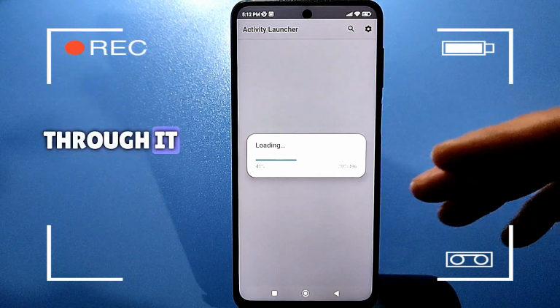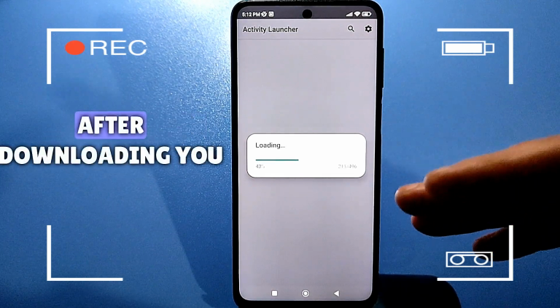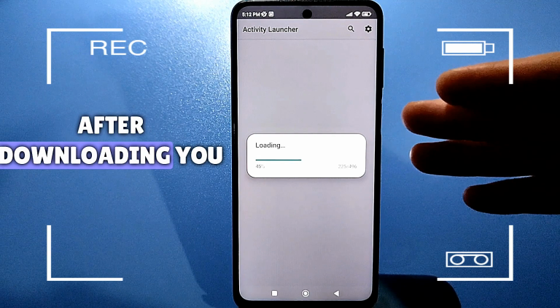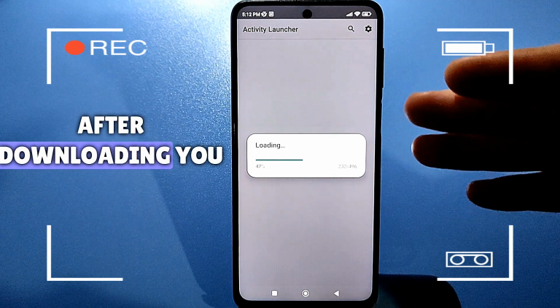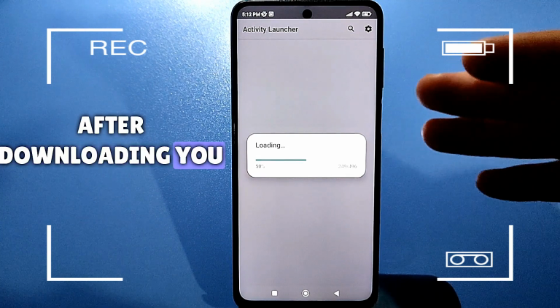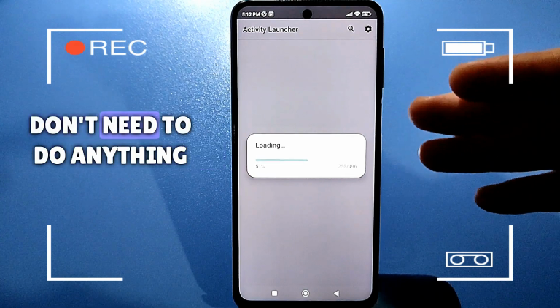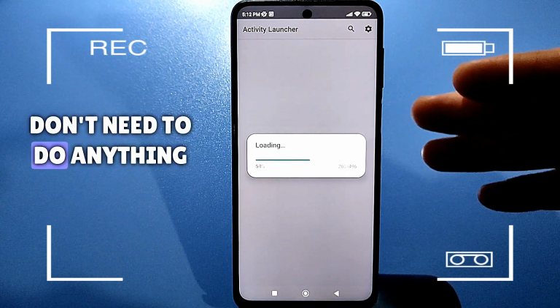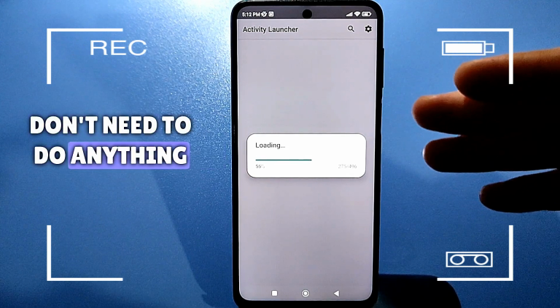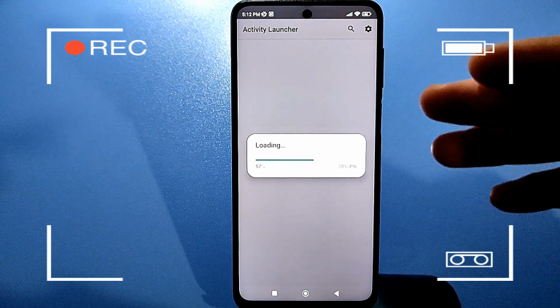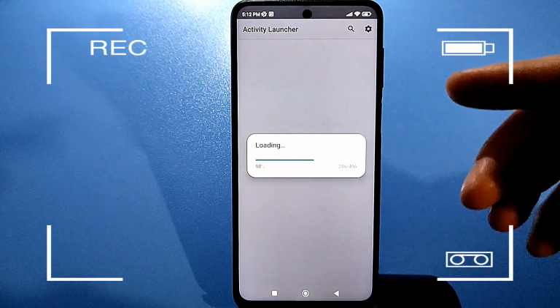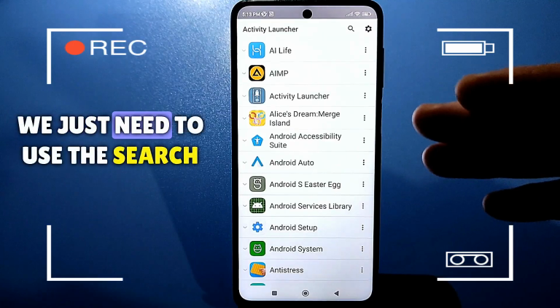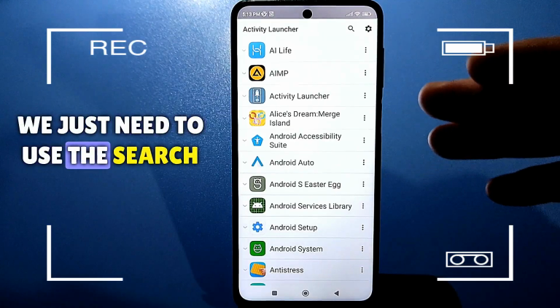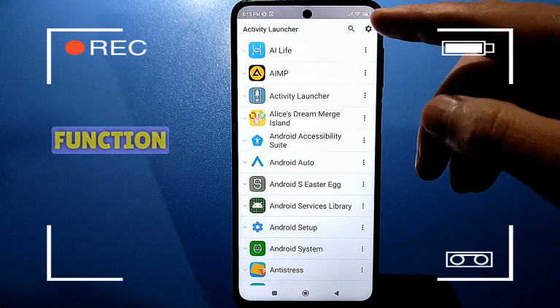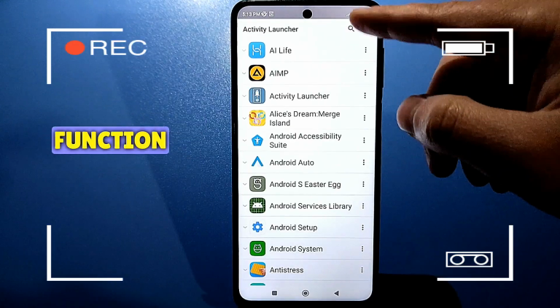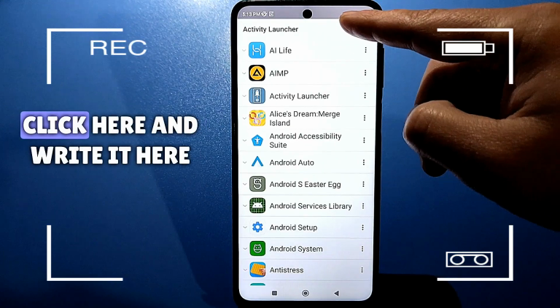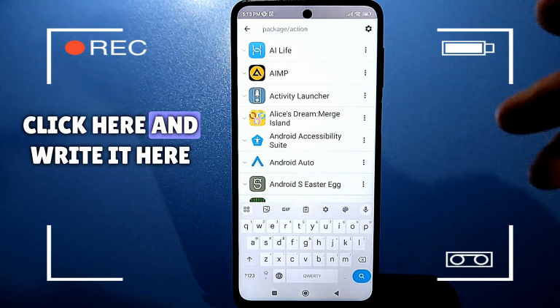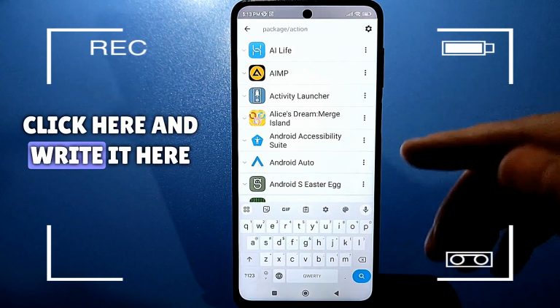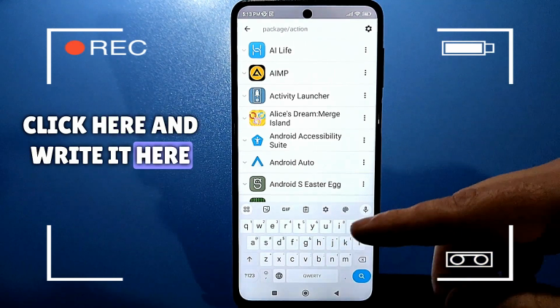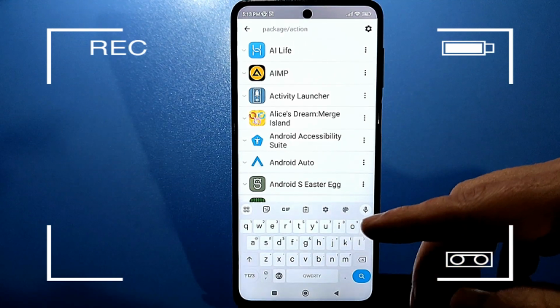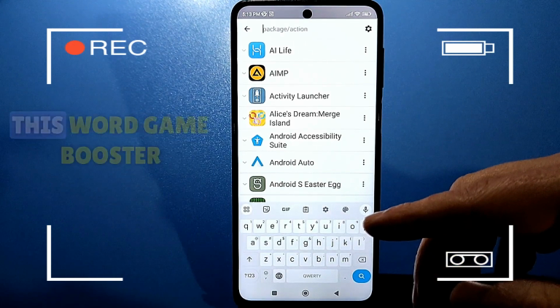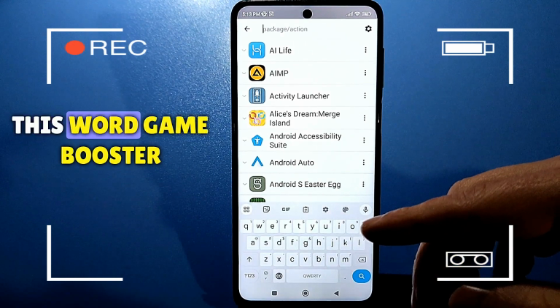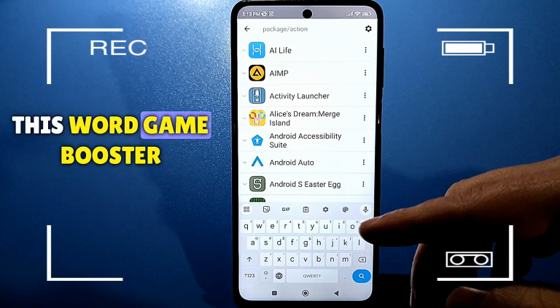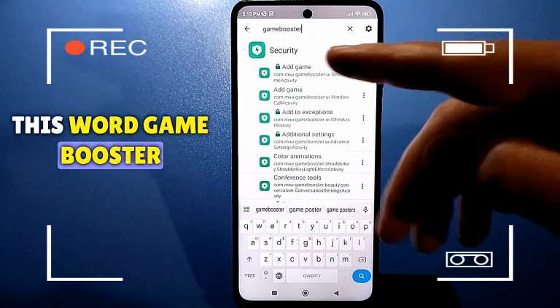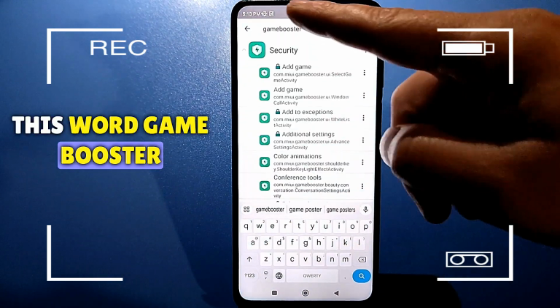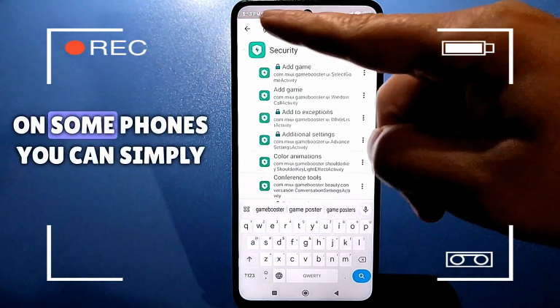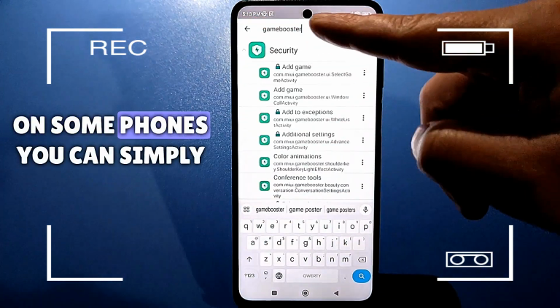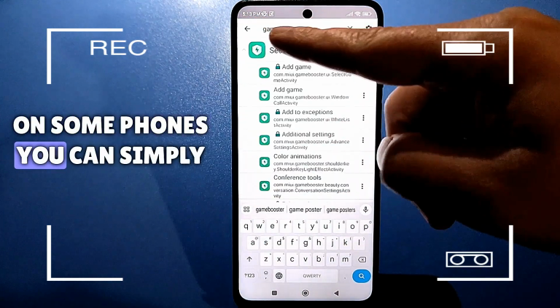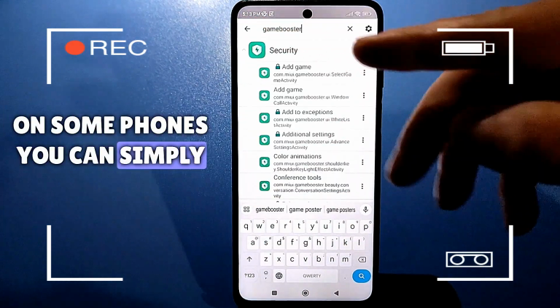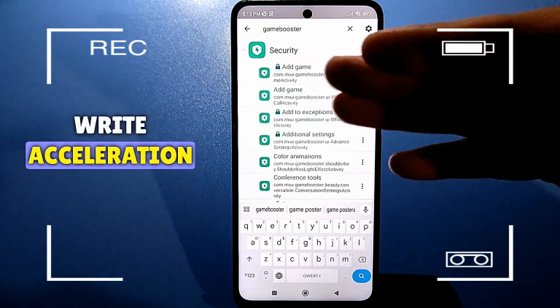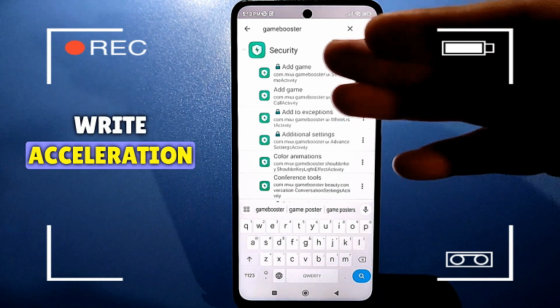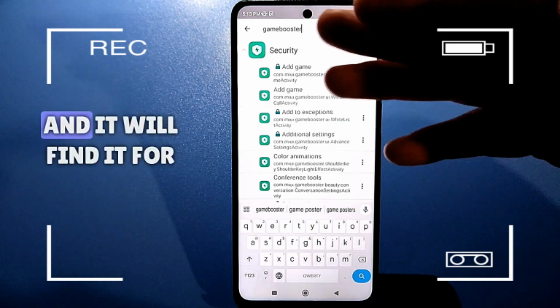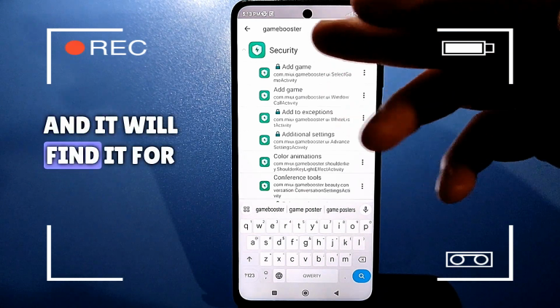After downloading, you don't need to do anything — we just need to use the search function. Click here and type this word: Game Booster. On some phones, you can simply write Acceleration and it will find it for you.